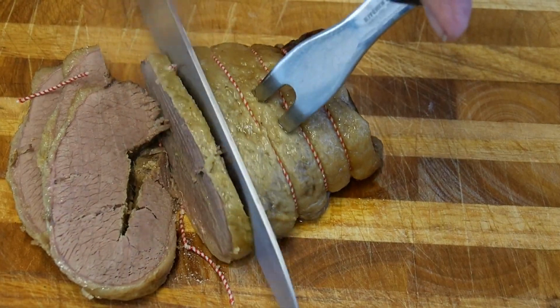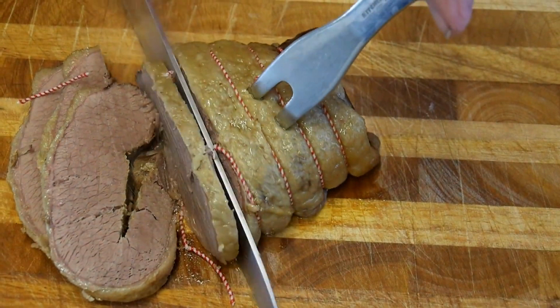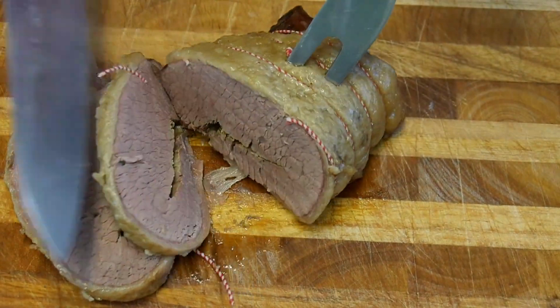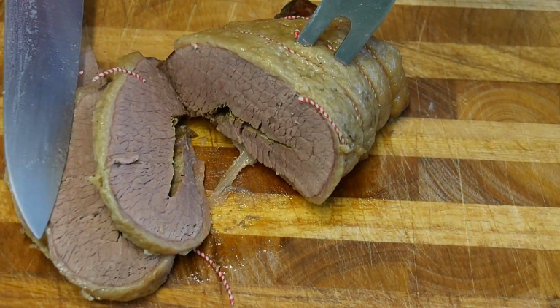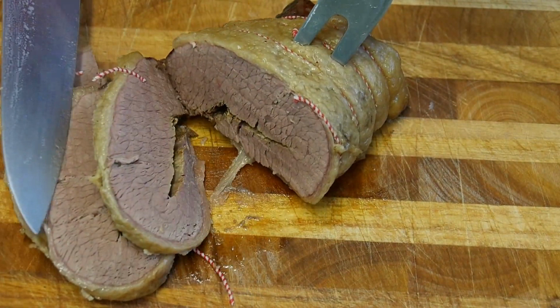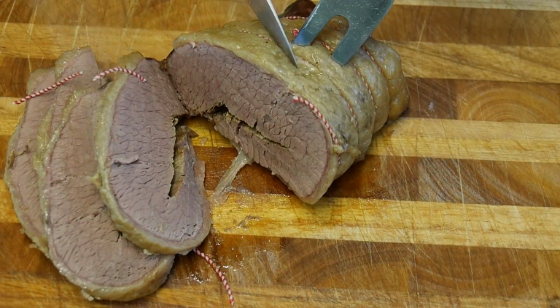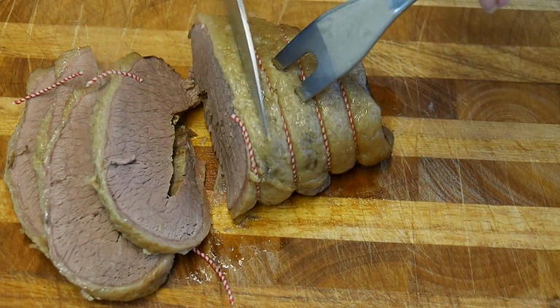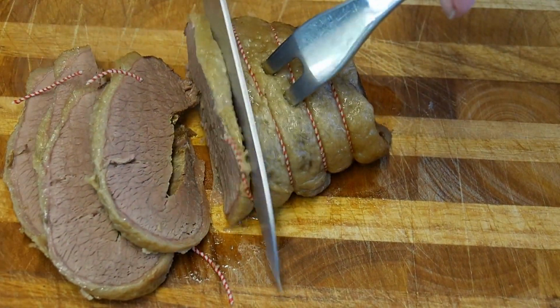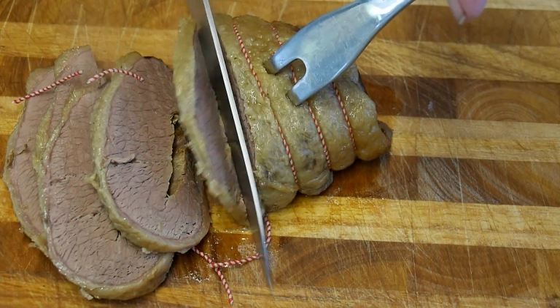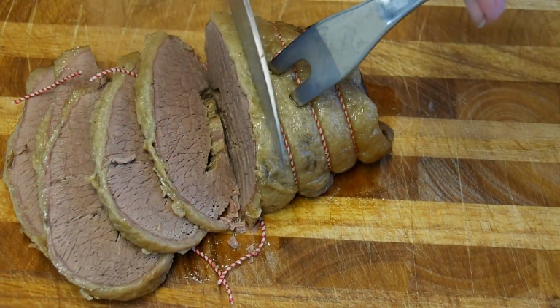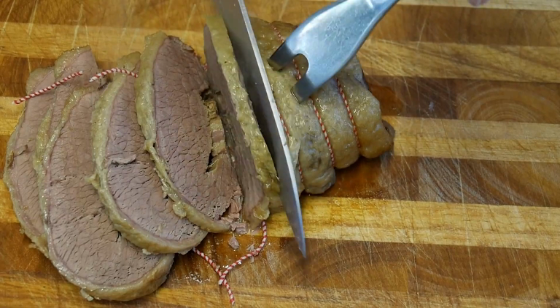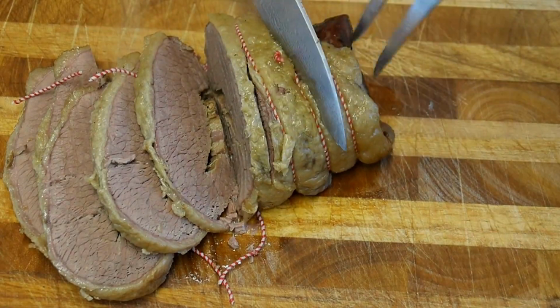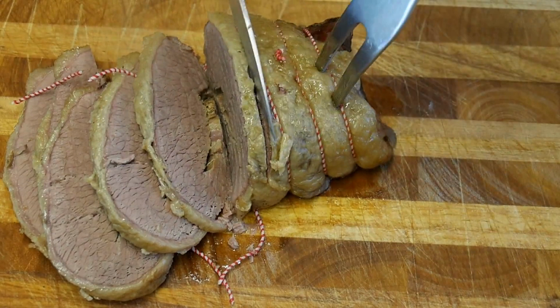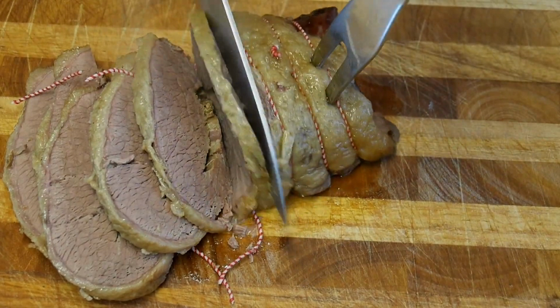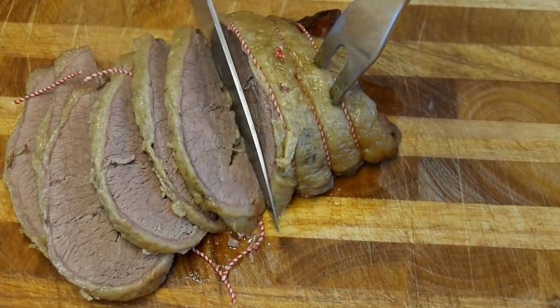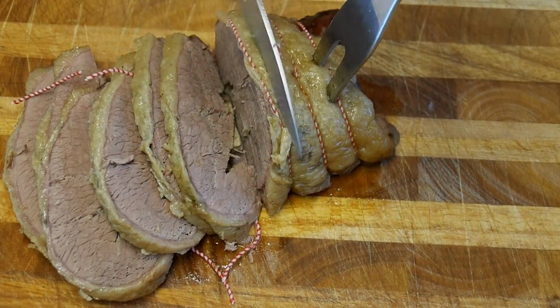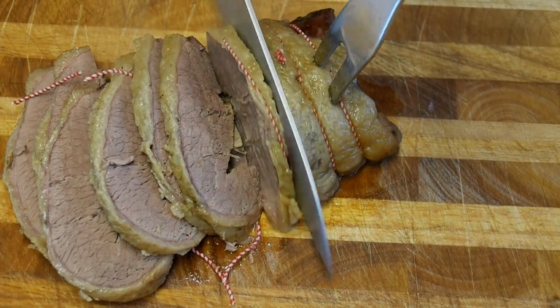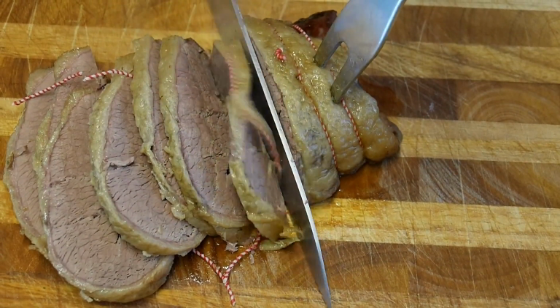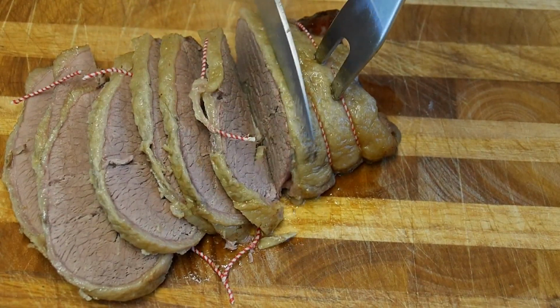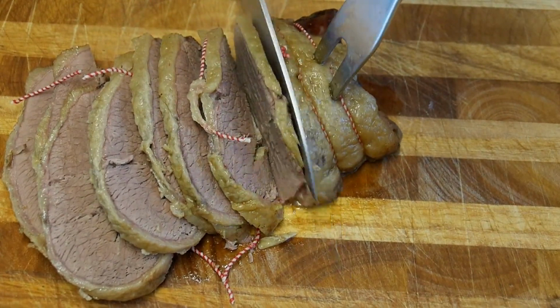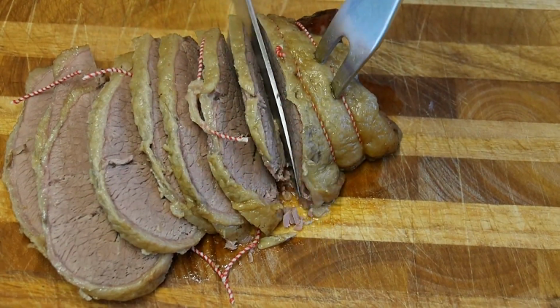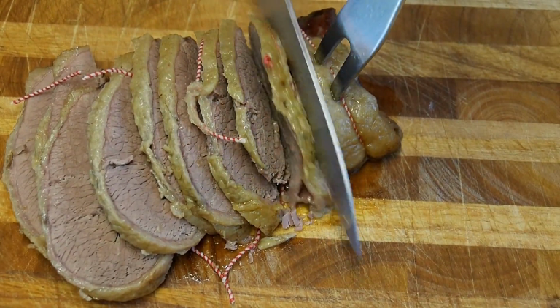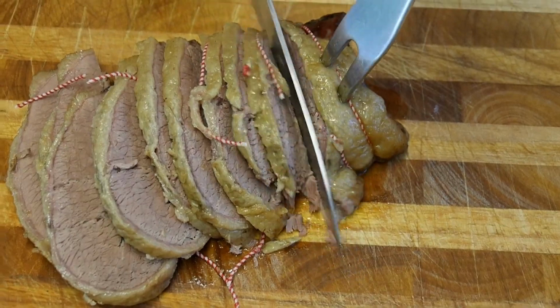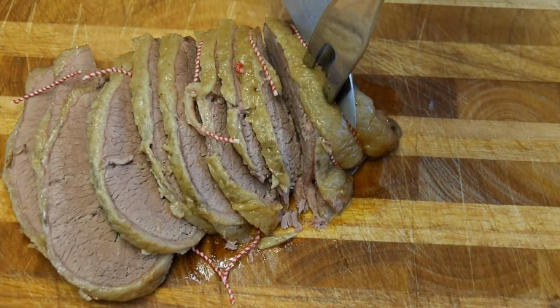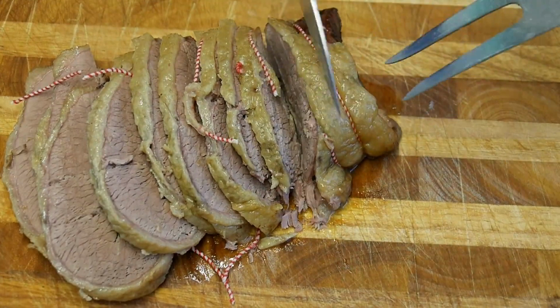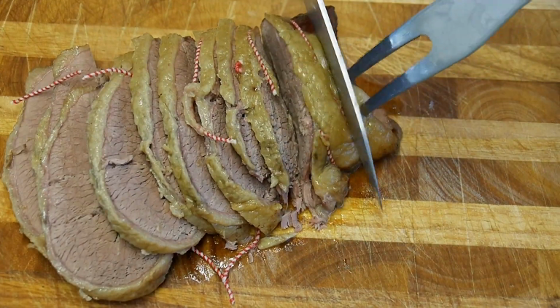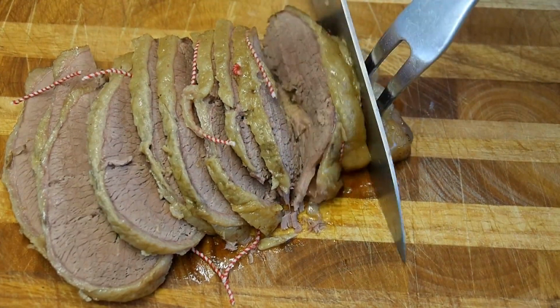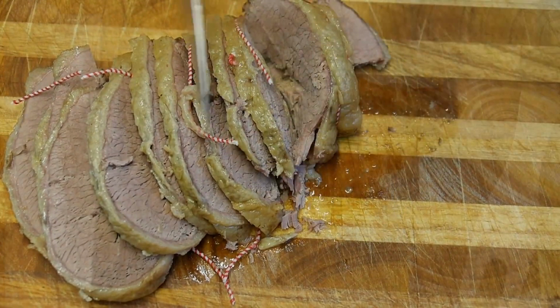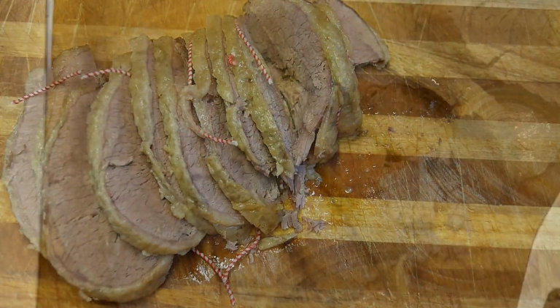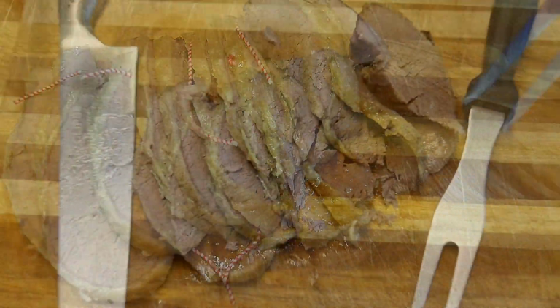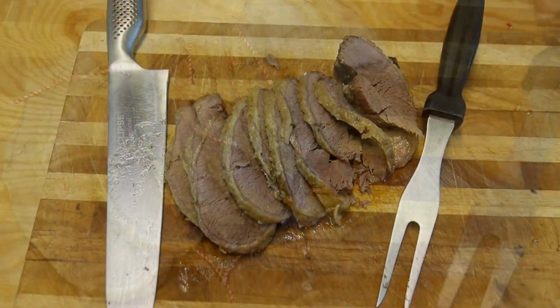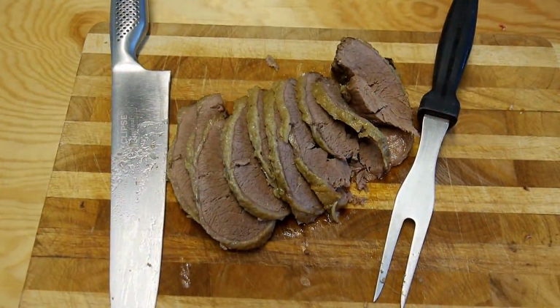And now to cut the beef — can you see how tender it is? I have to pick out all those bits of string, obviously don't want to serve those up and choke anybody. There we go, doesn't that look nice.